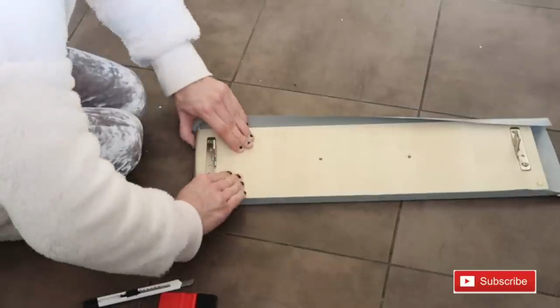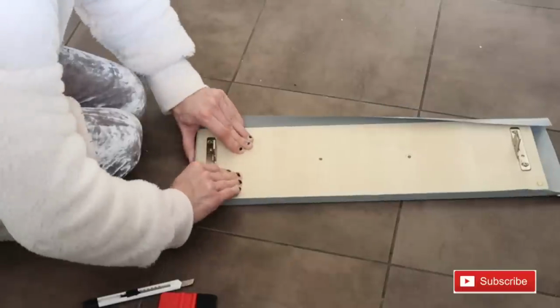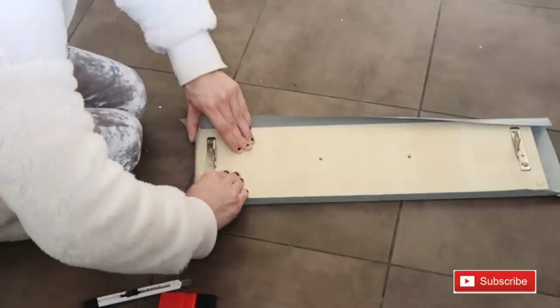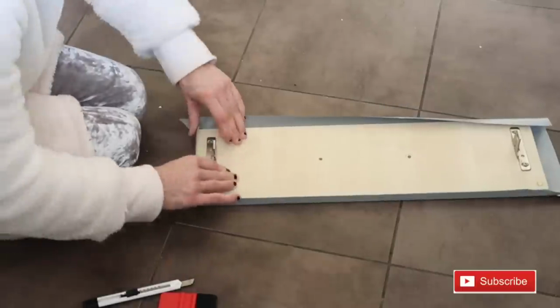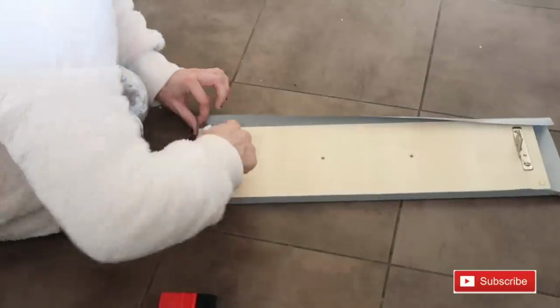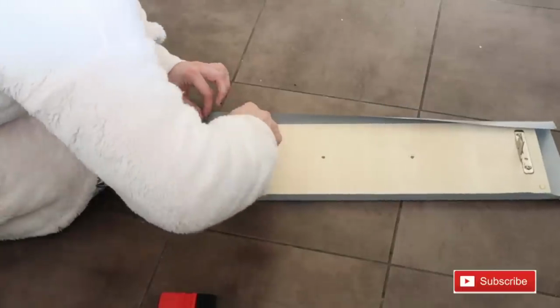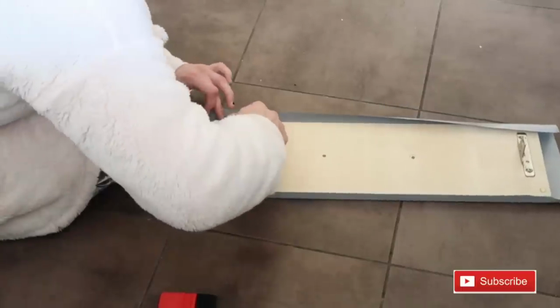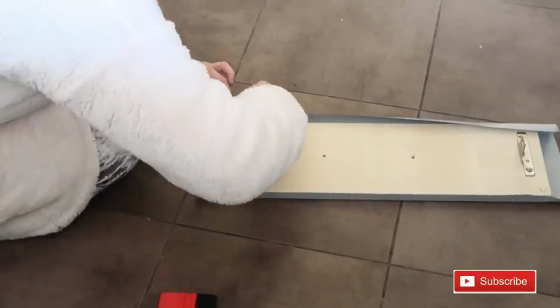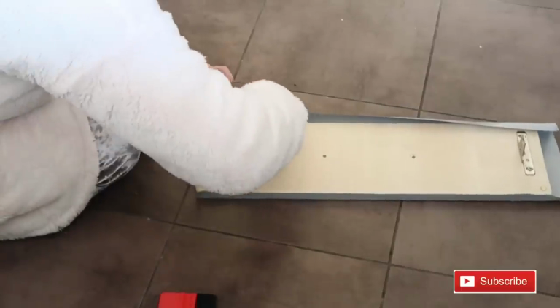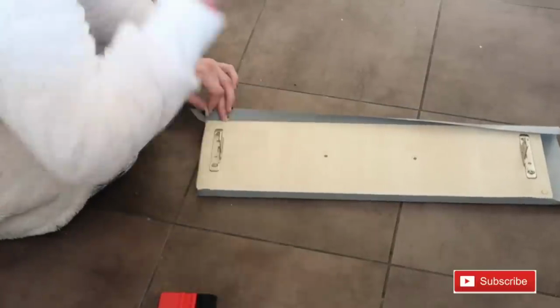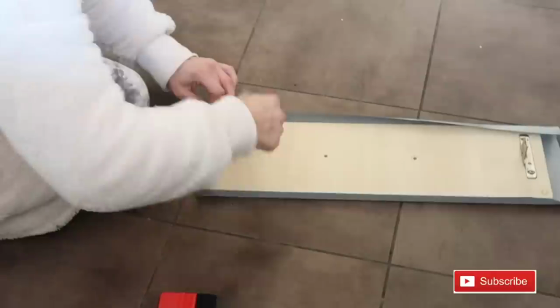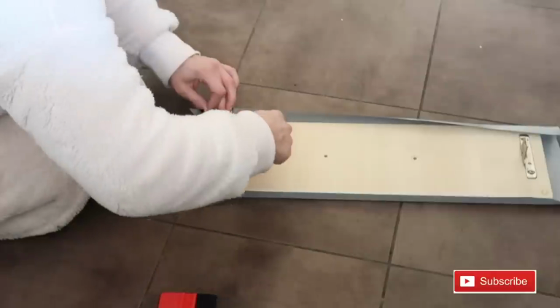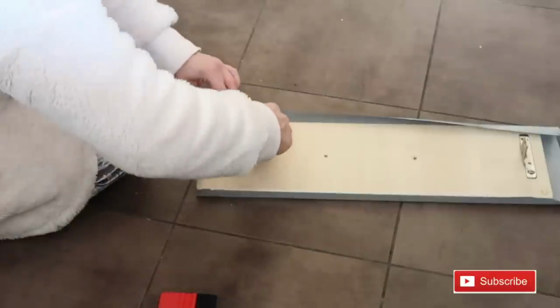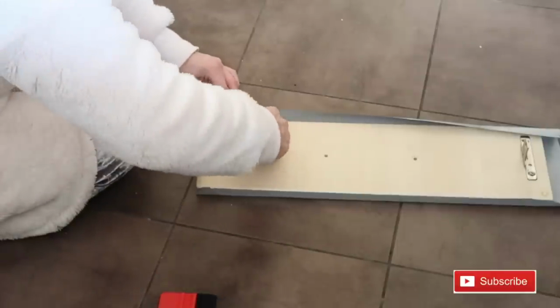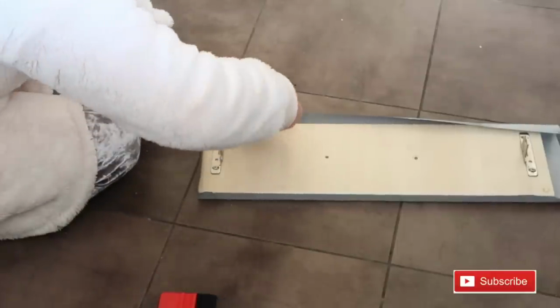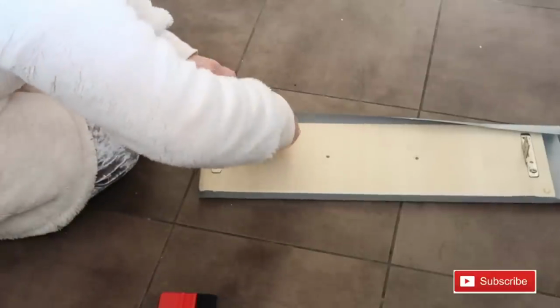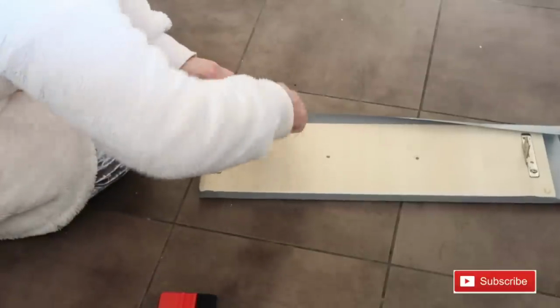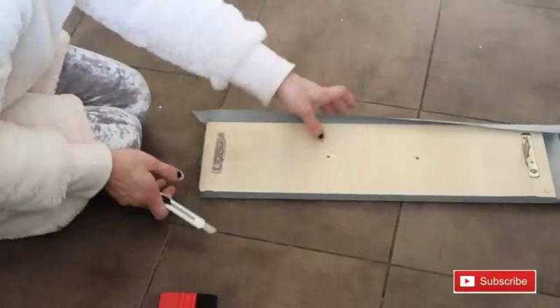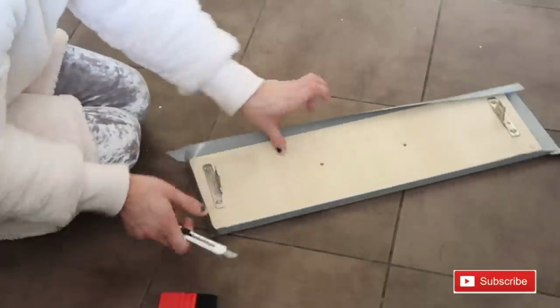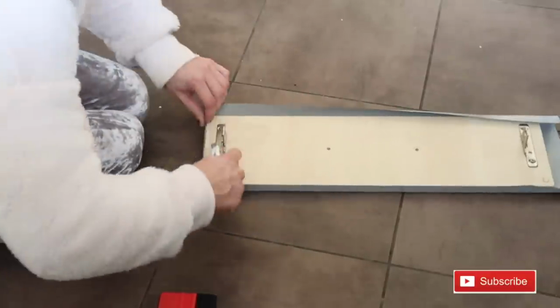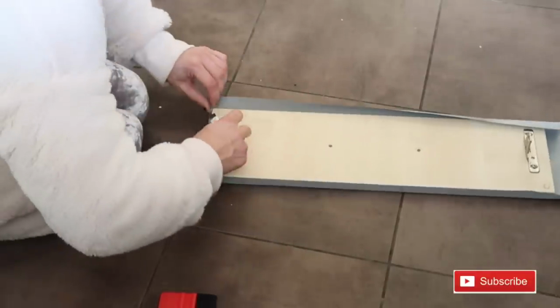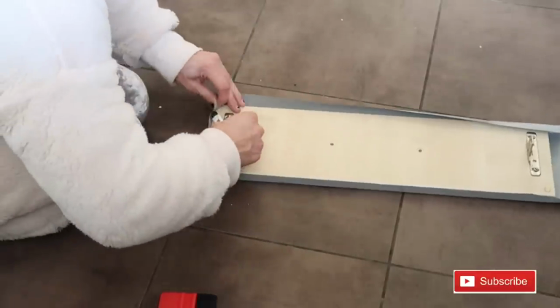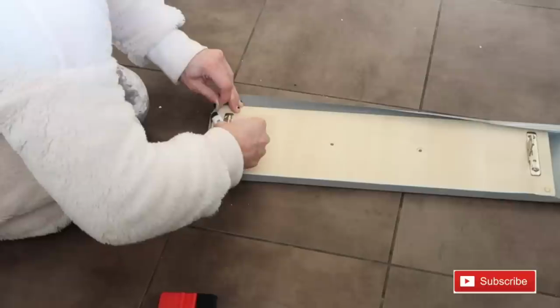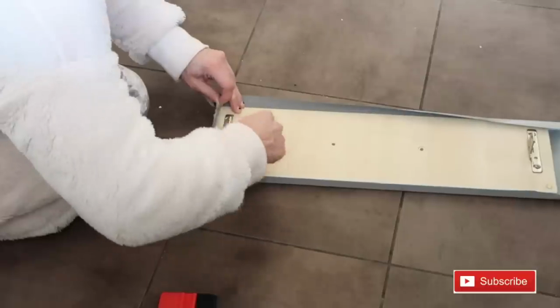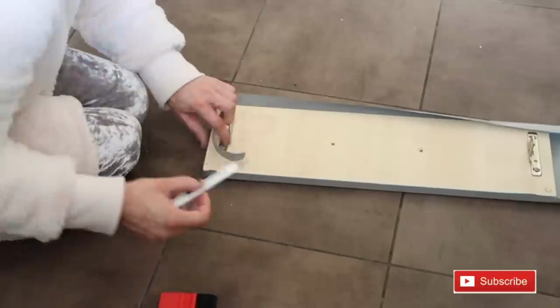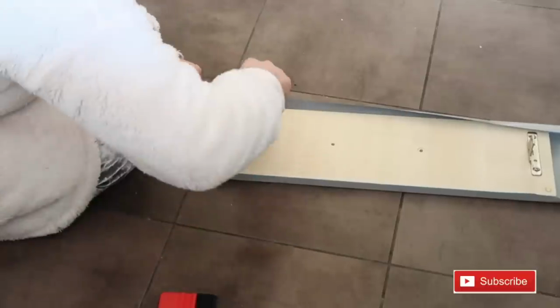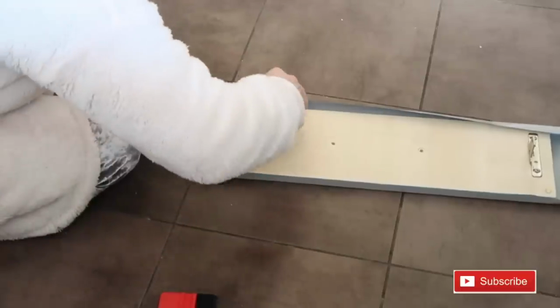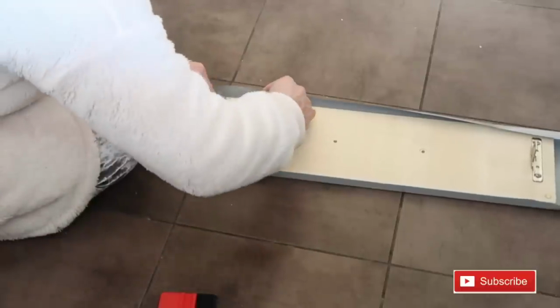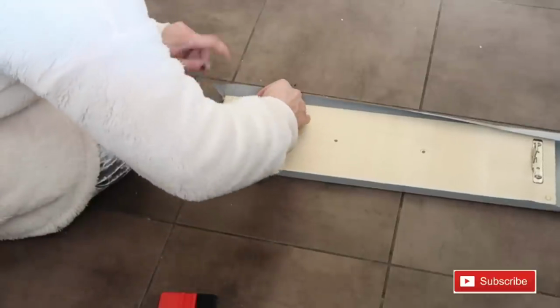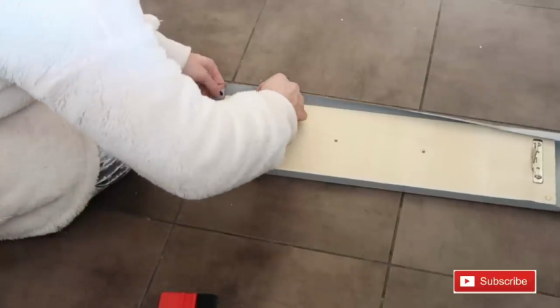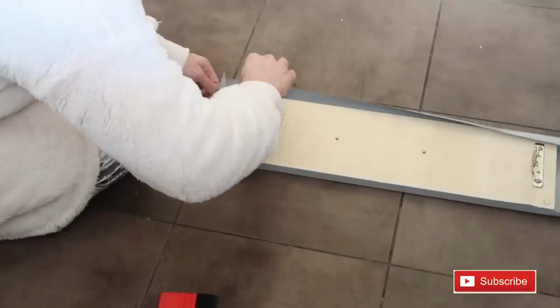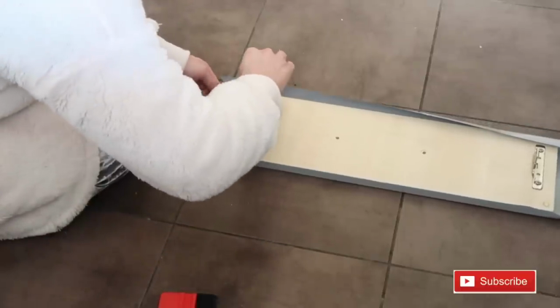Folding those edges inward as you can see - make sure there are no bubbles and try to make it as neat as possible. If you're not neat the first time it's fine because you can always go back and correct it.